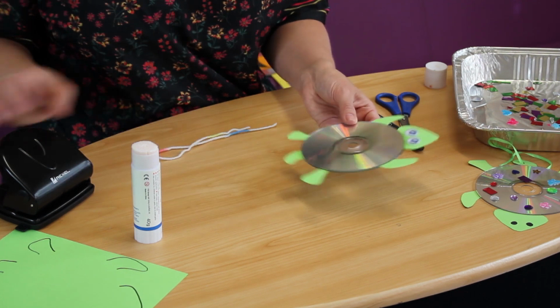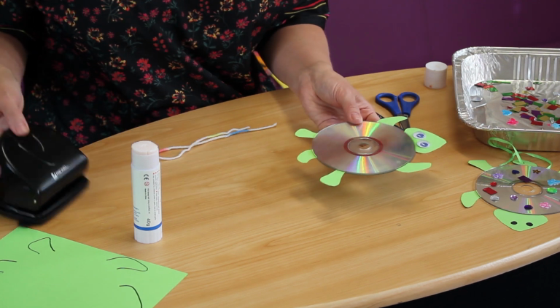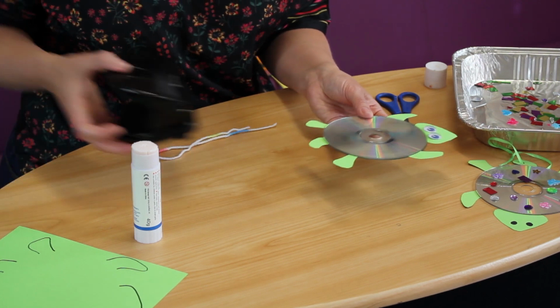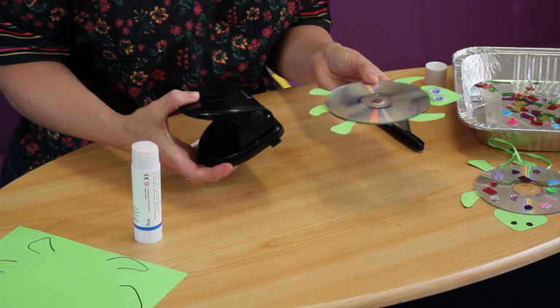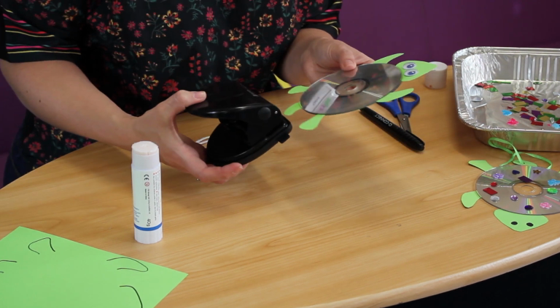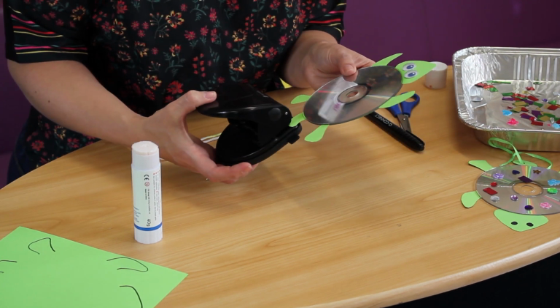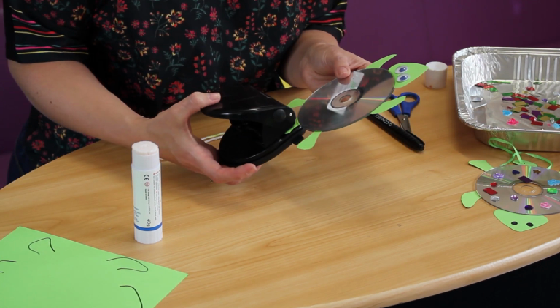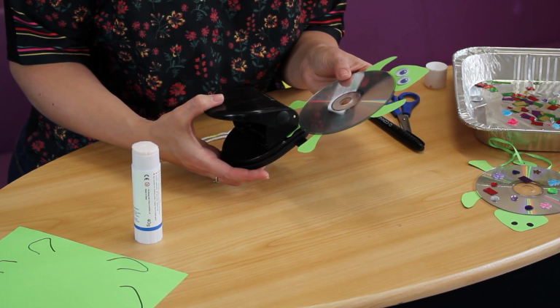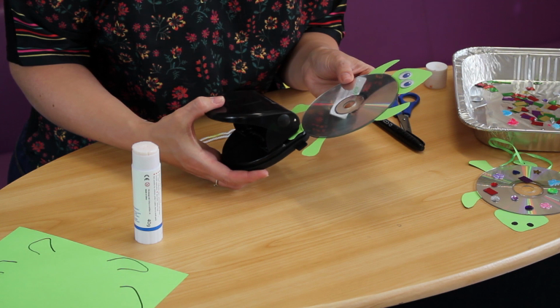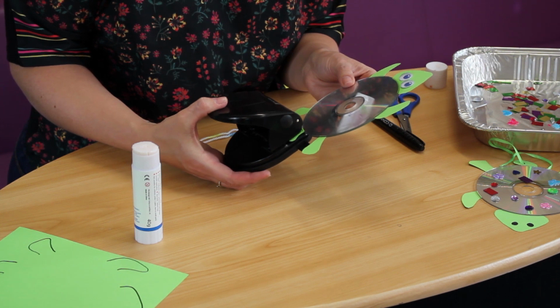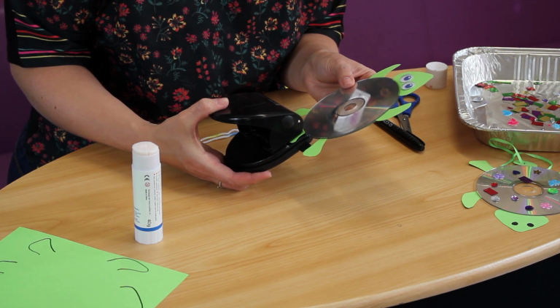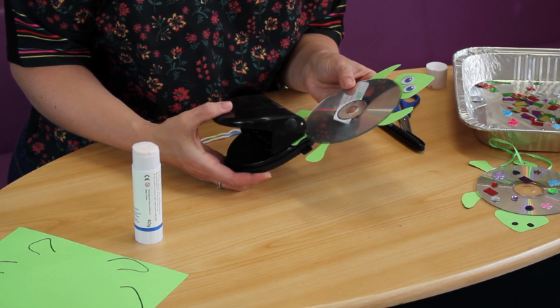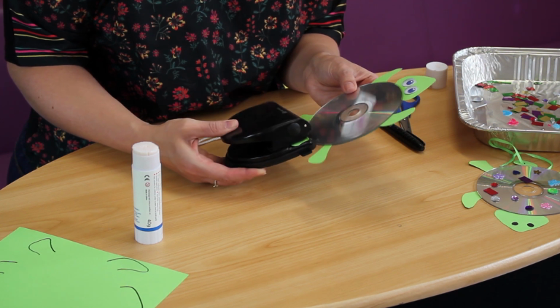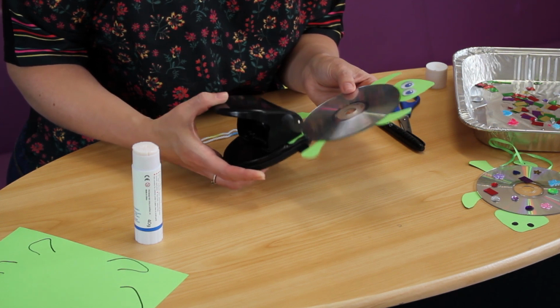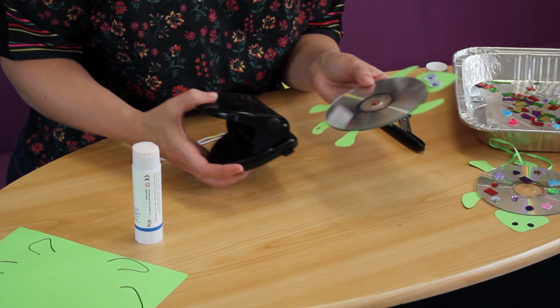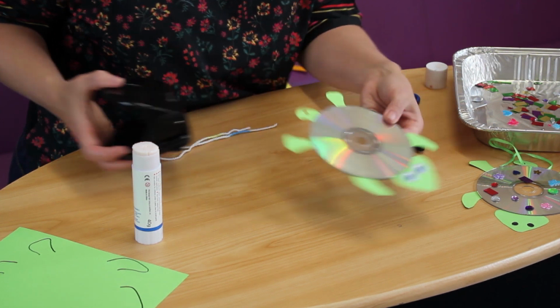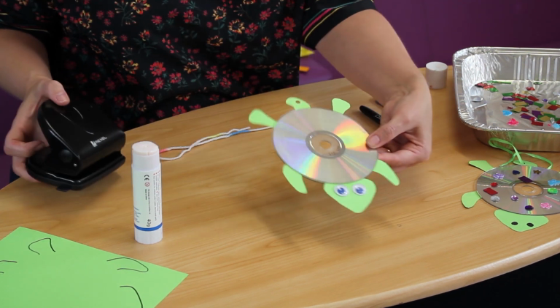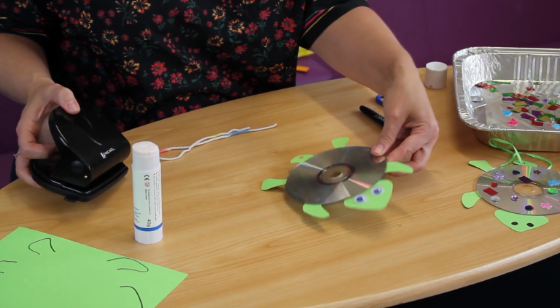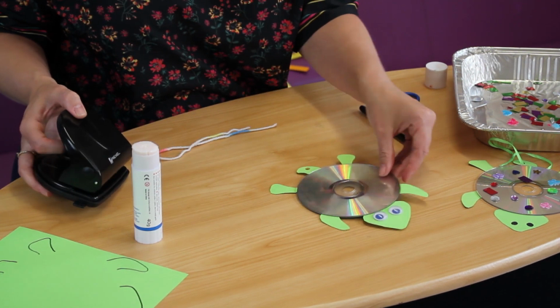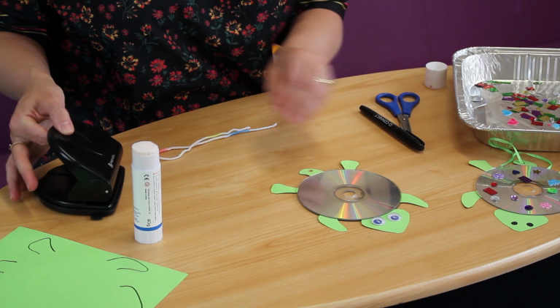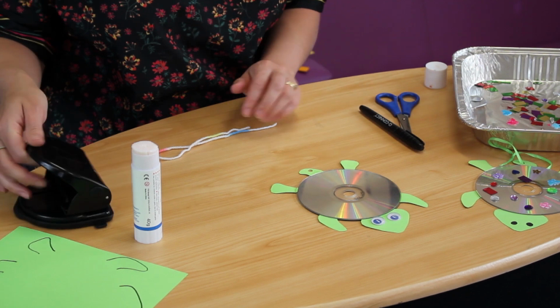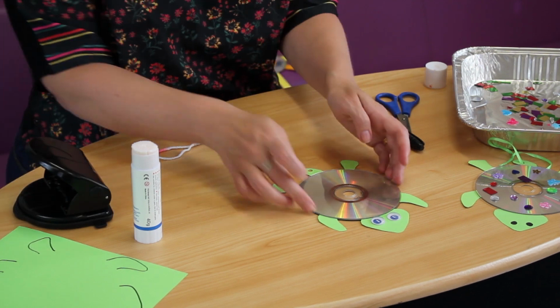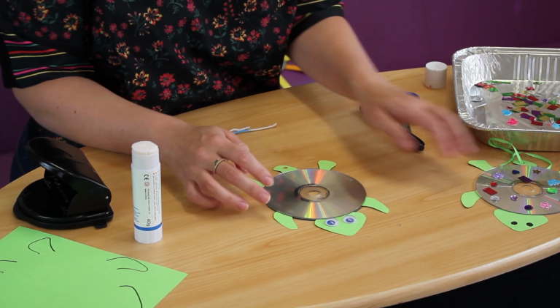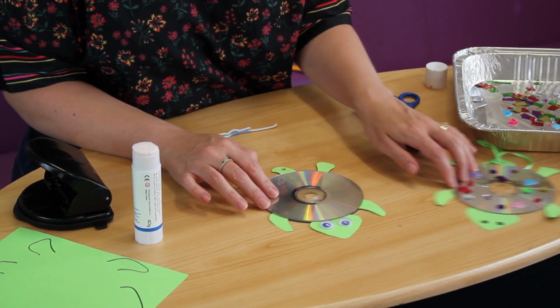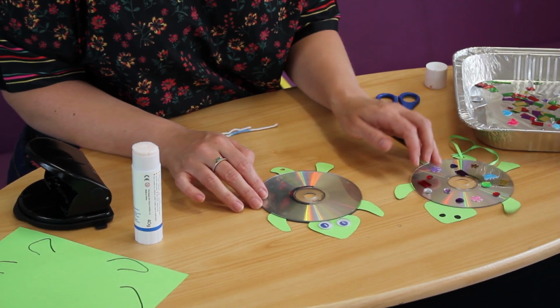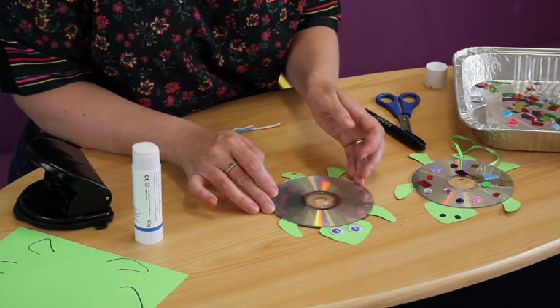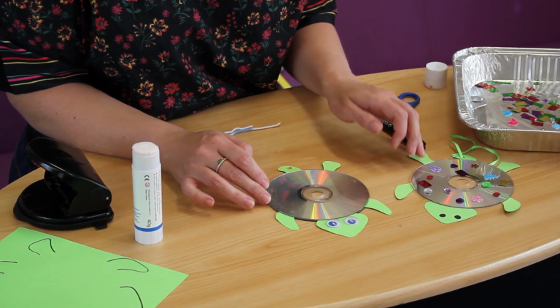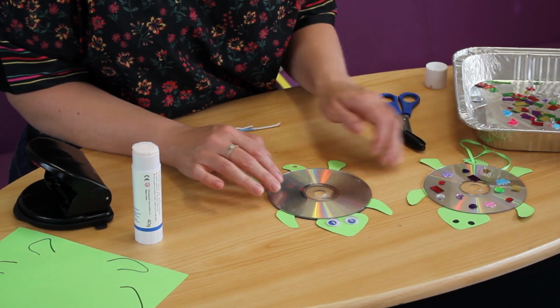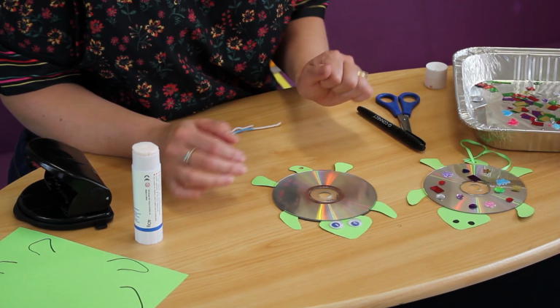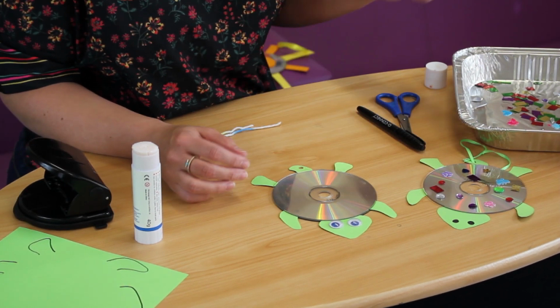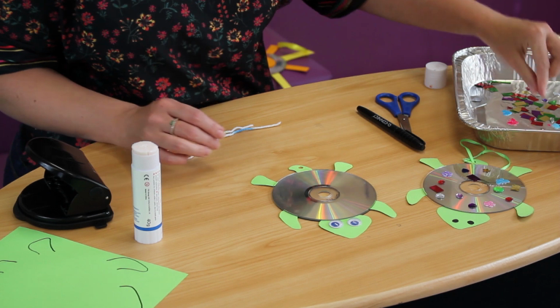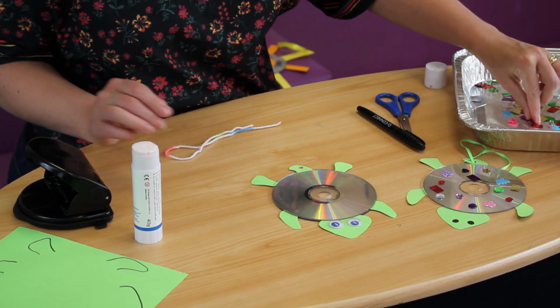Take your hole punch and pop his tail in there really gently and punch a hole. Now he's looking a bit plain, so we need to jazz him up a bit with a few sticky dots.